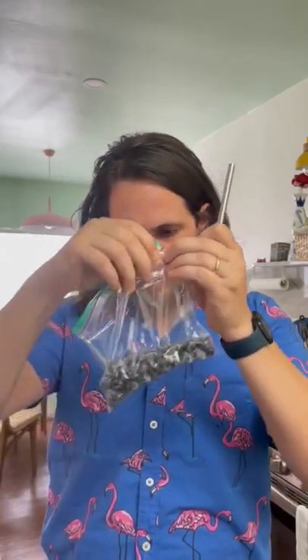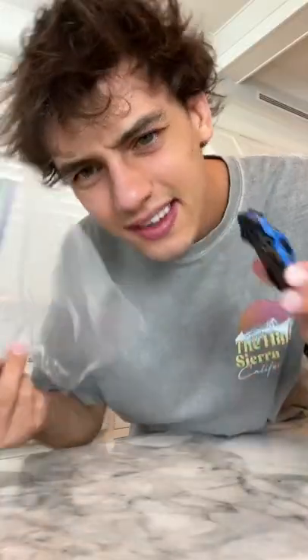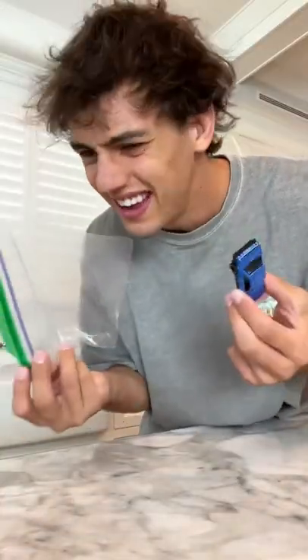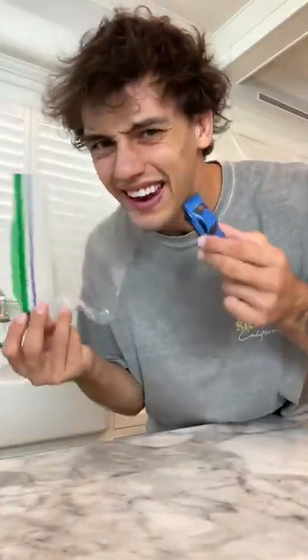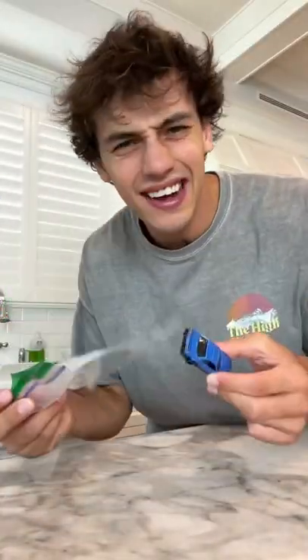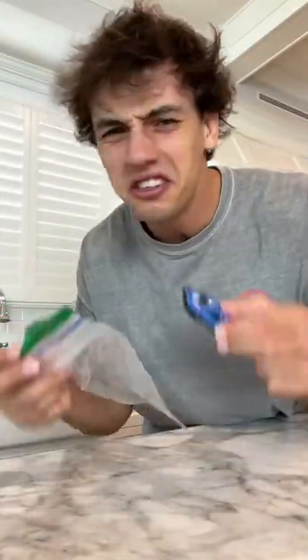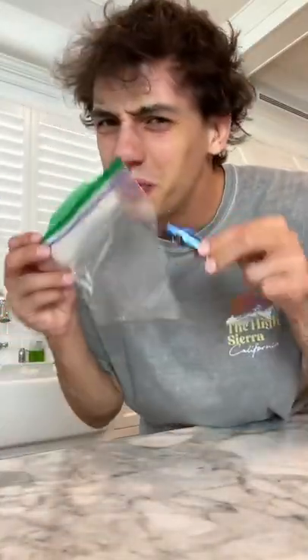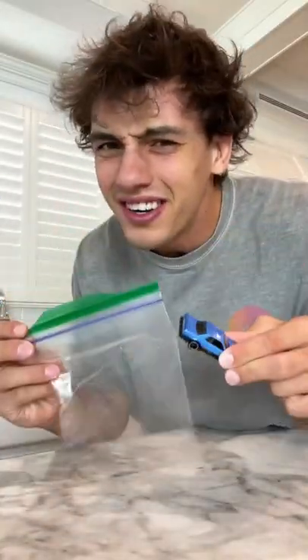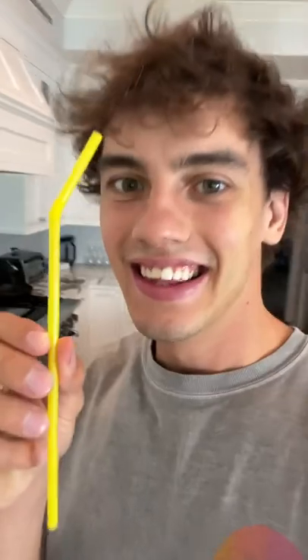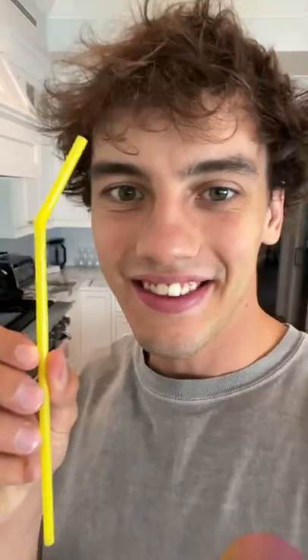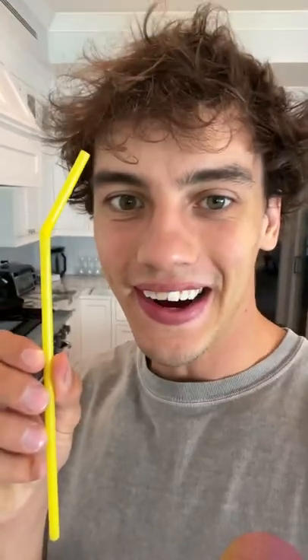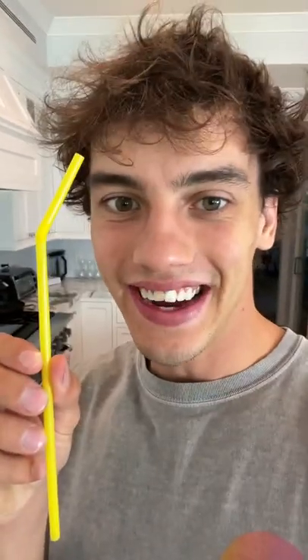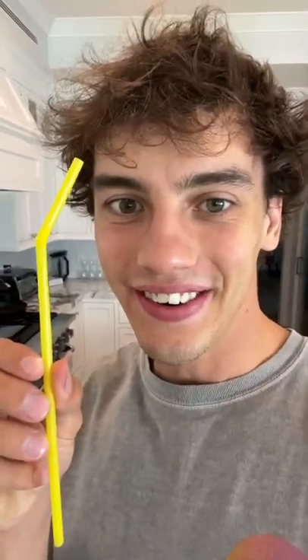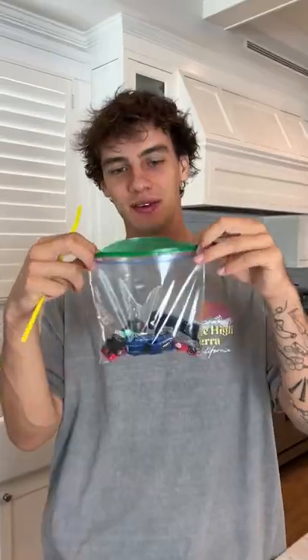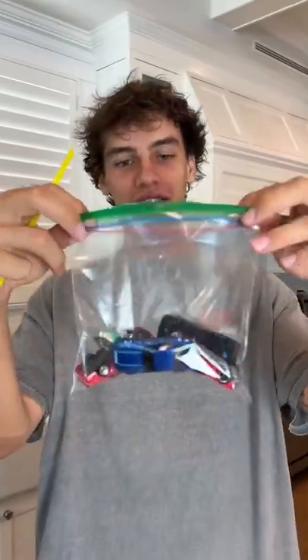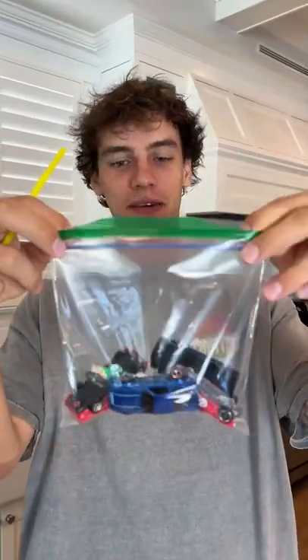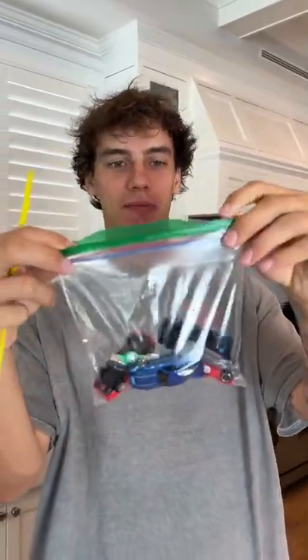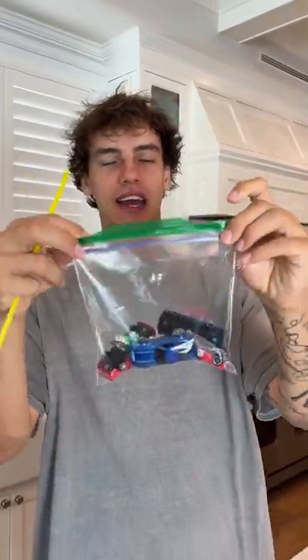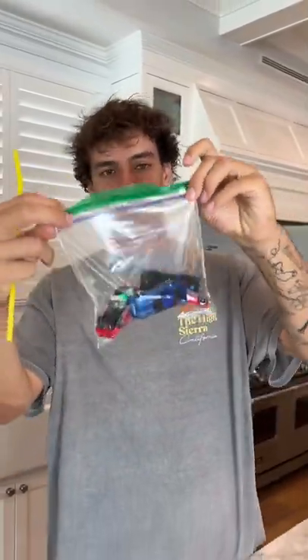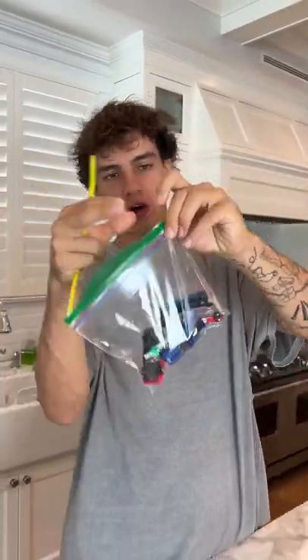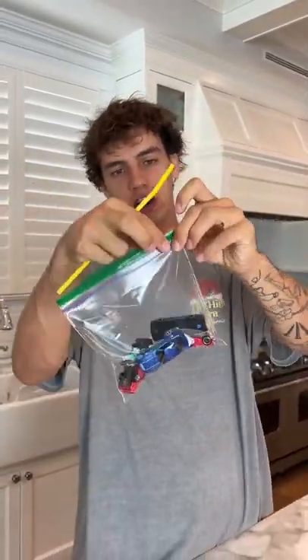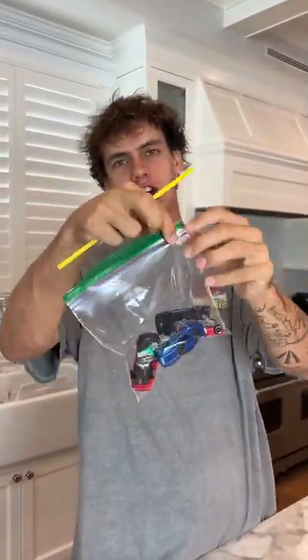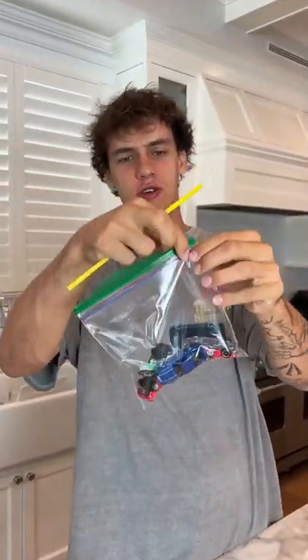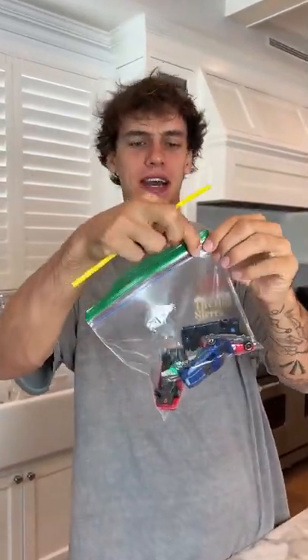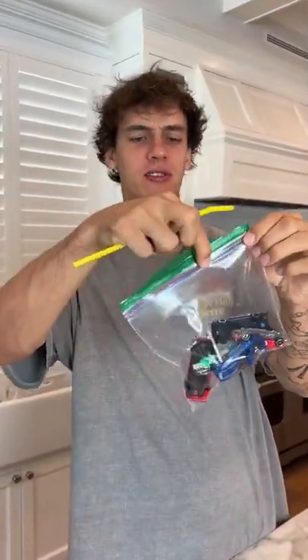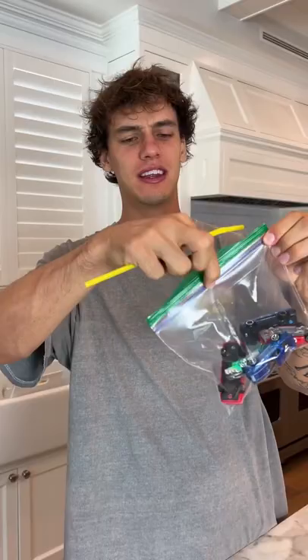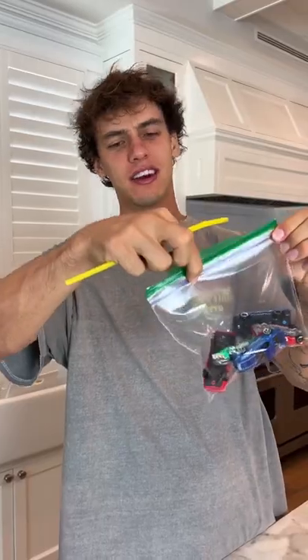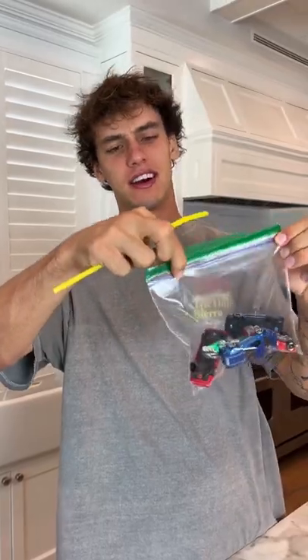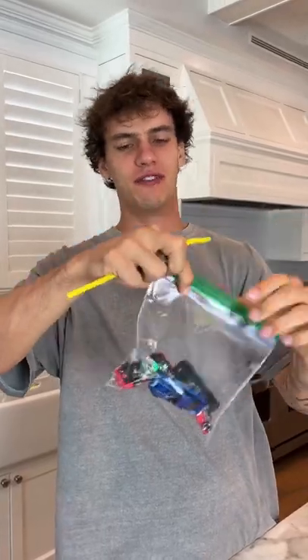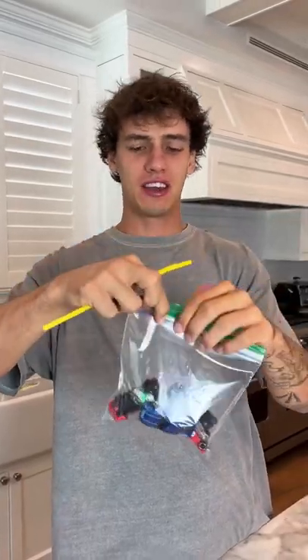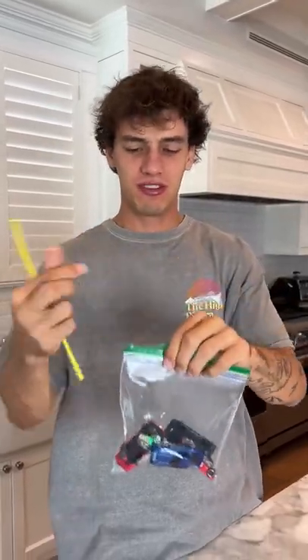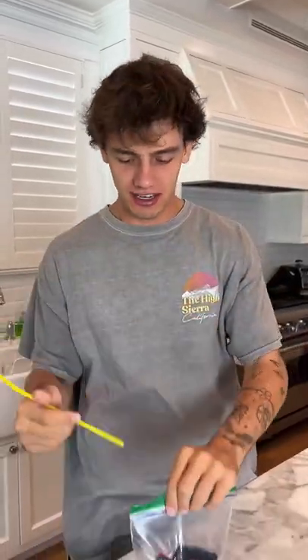Does that actually work? Let's find out. So we have our Ziploc bag here and we don't want our cars going bad, so we need to vacuum seal it.